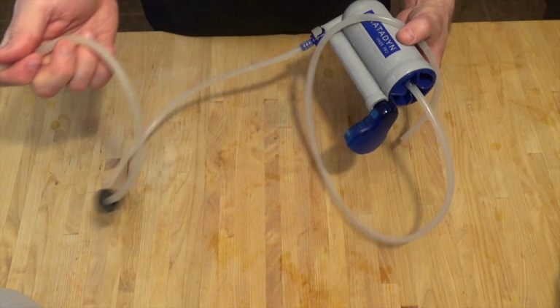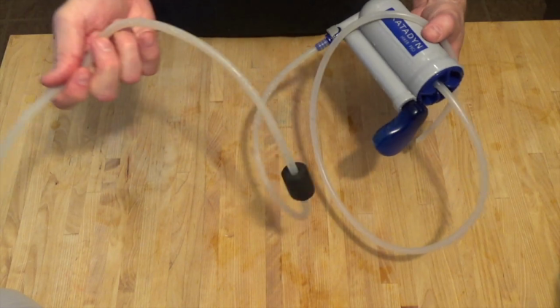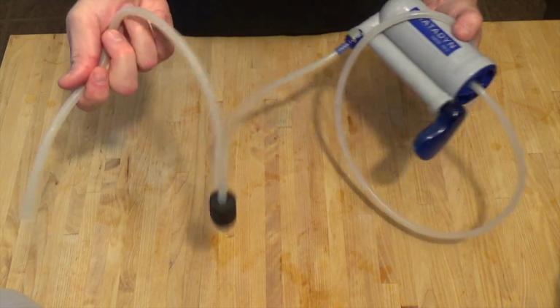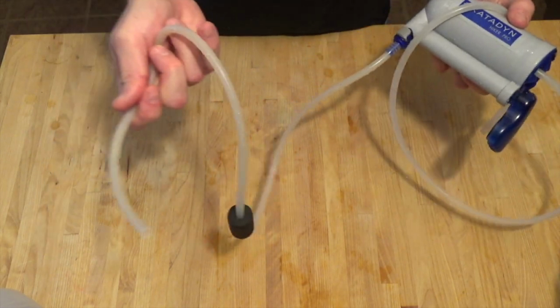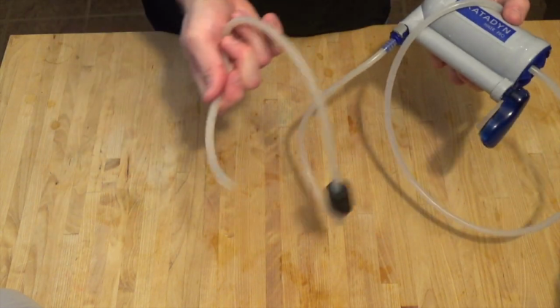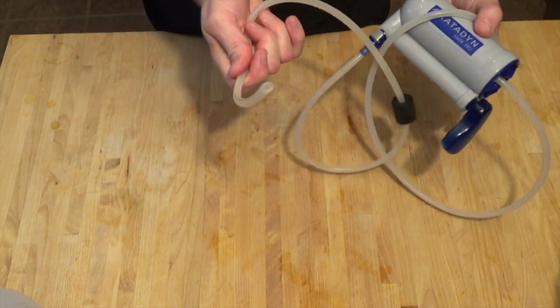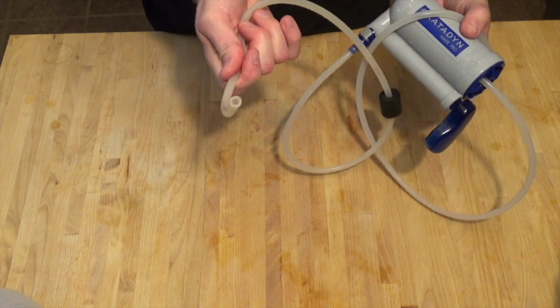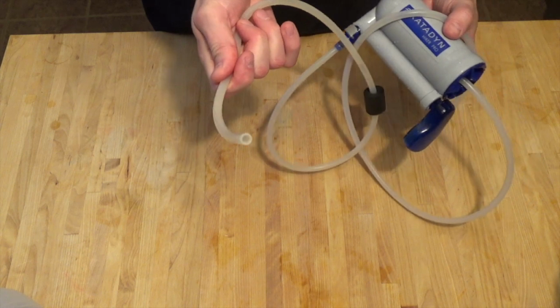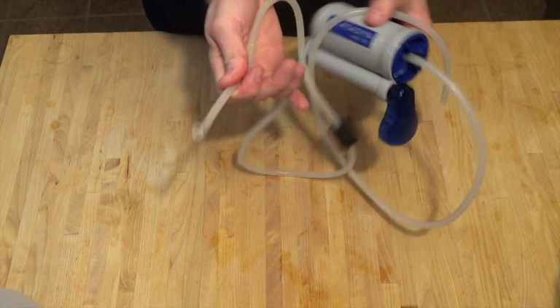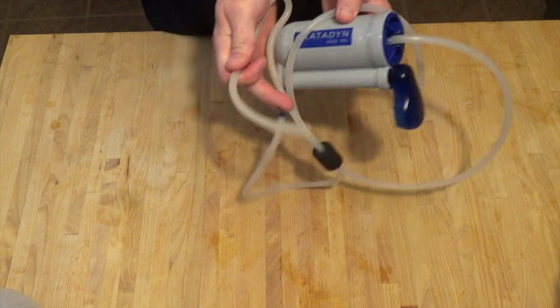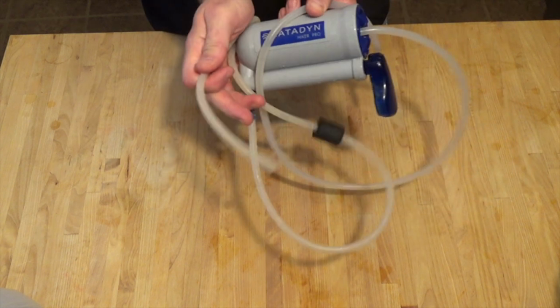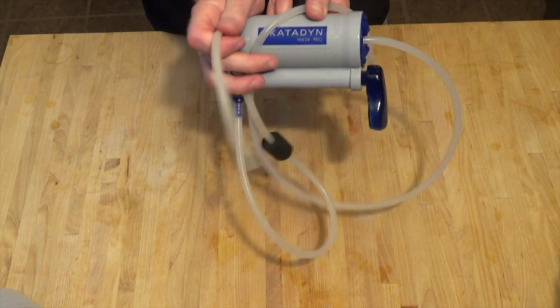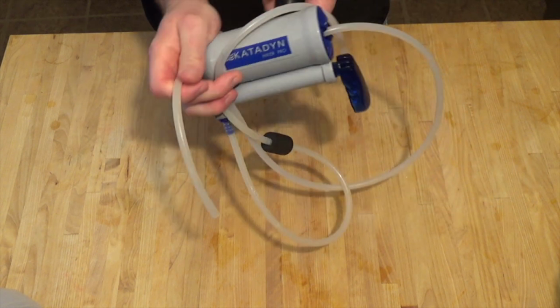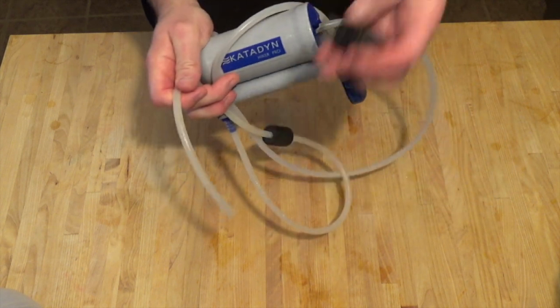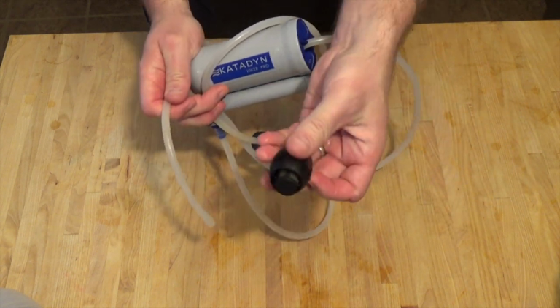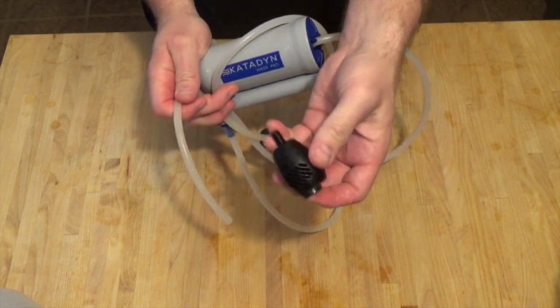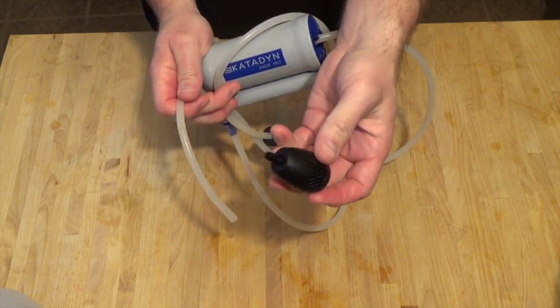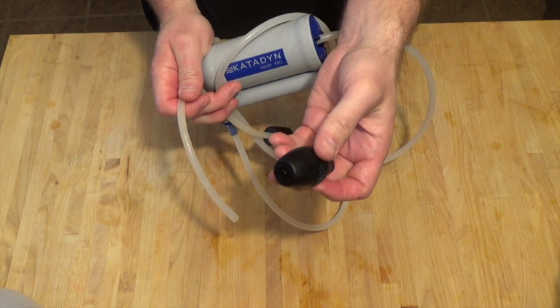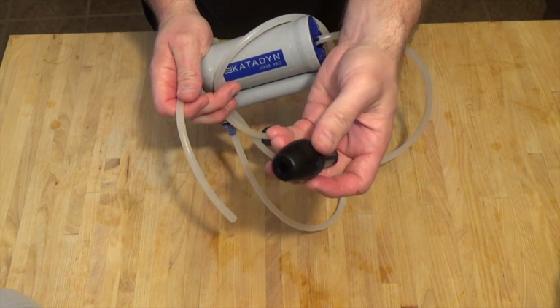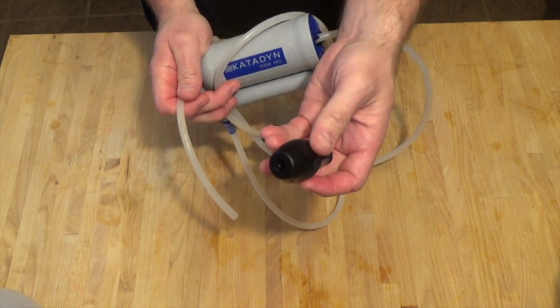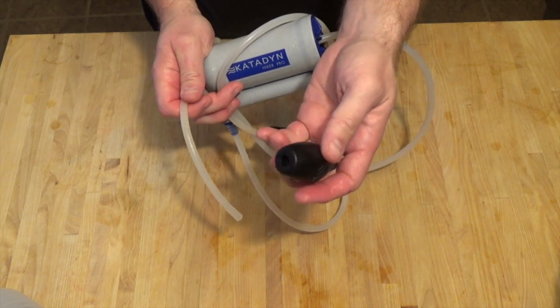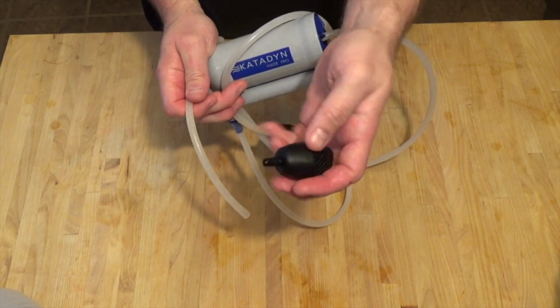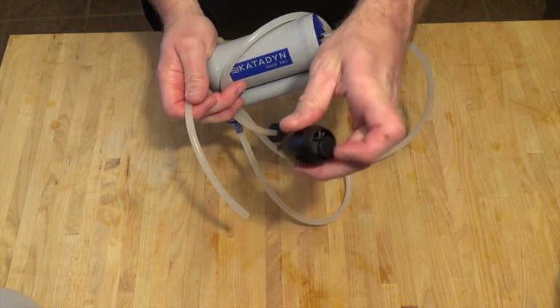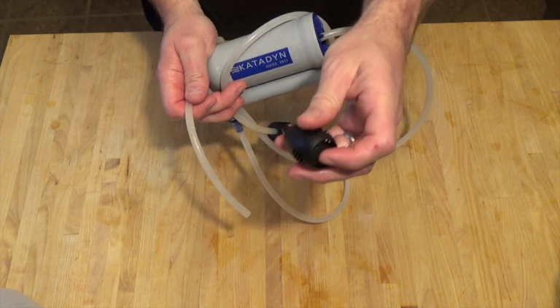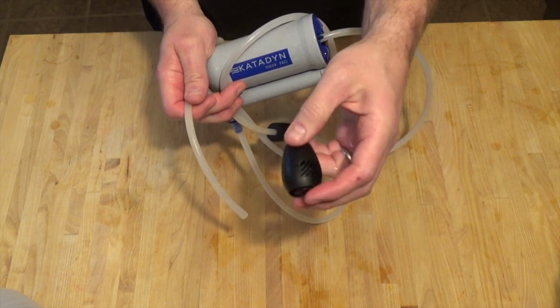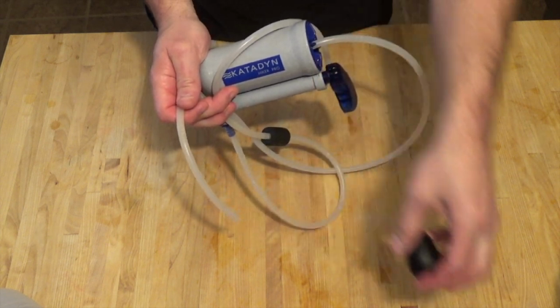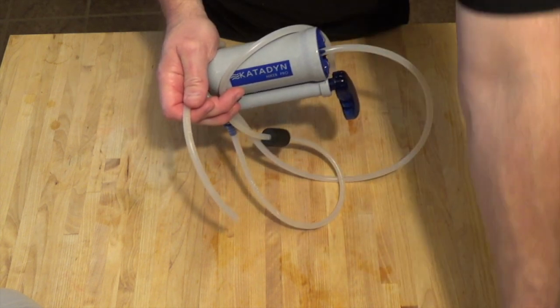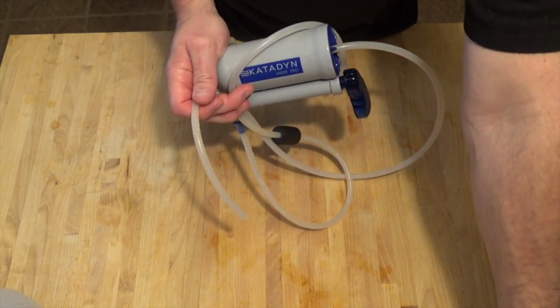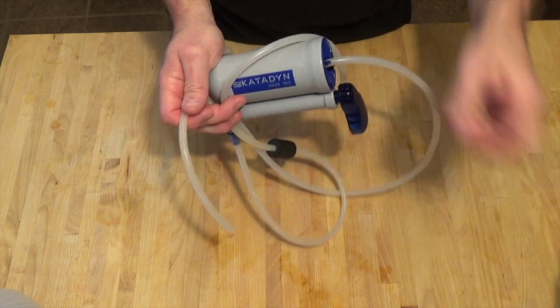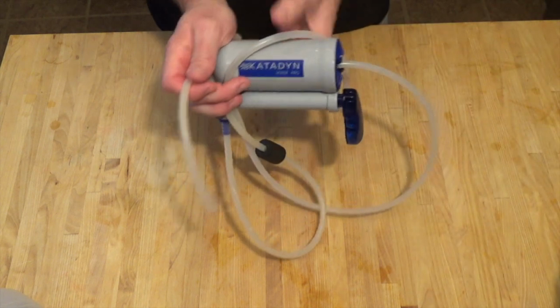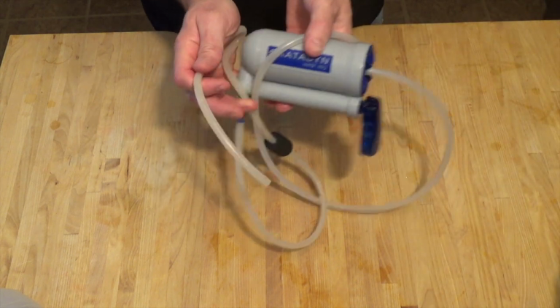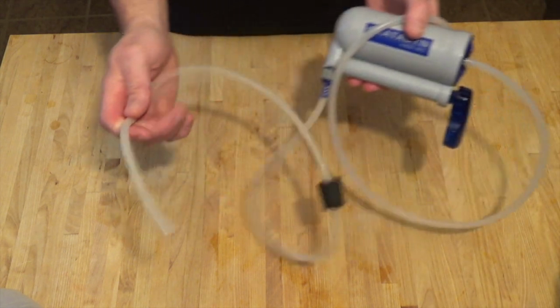This is my Katadin backpacking water filter. You've all seen me use this quite a few times before, and the only modification I needed to do was take off the little rock screen here on the intake line. So we'll go ahead and set that aside. Other than that, we're ready to roll.